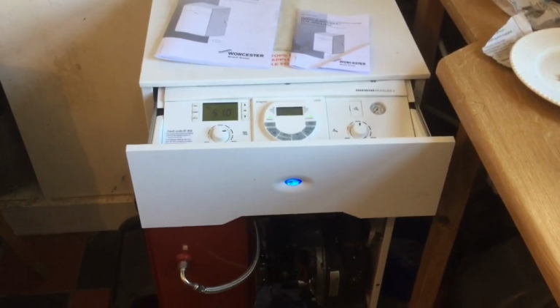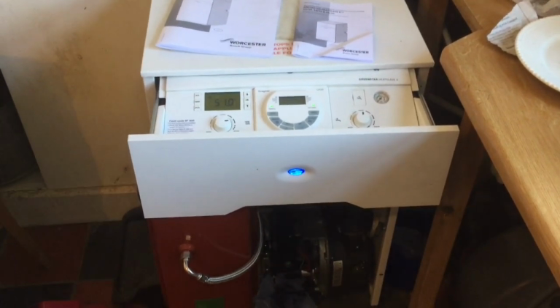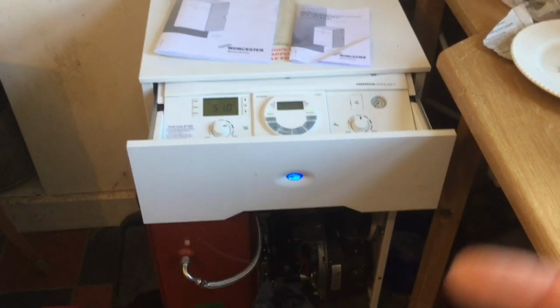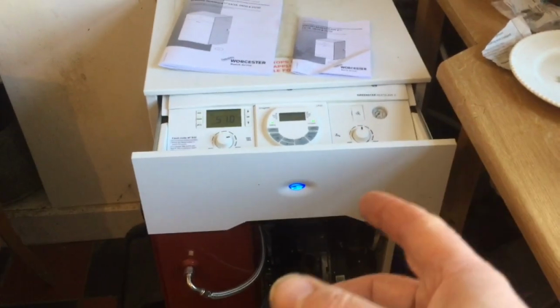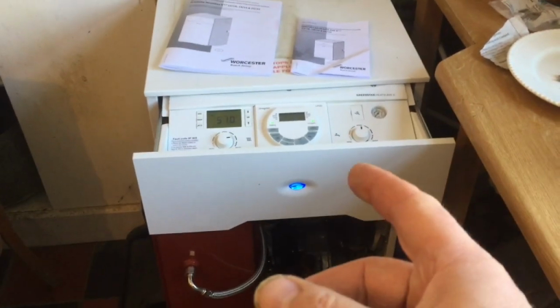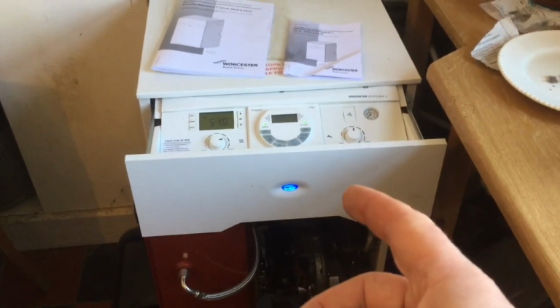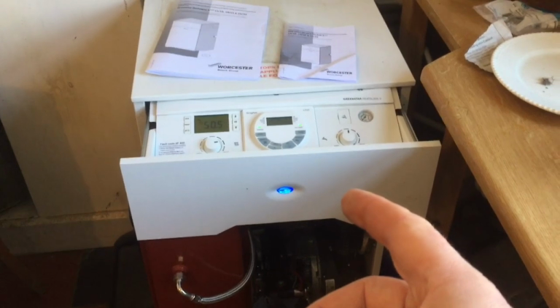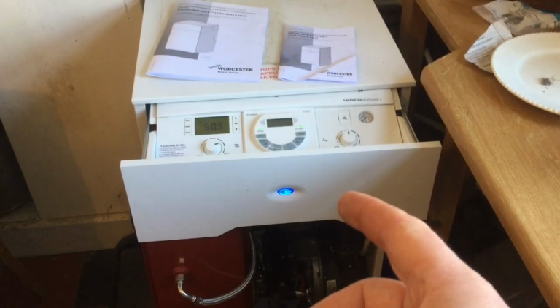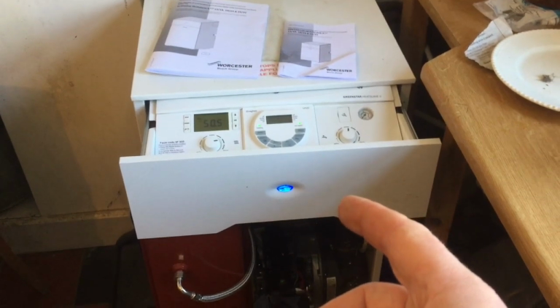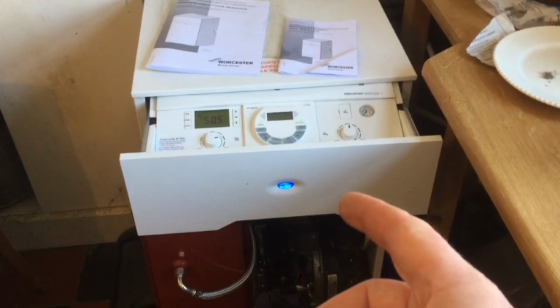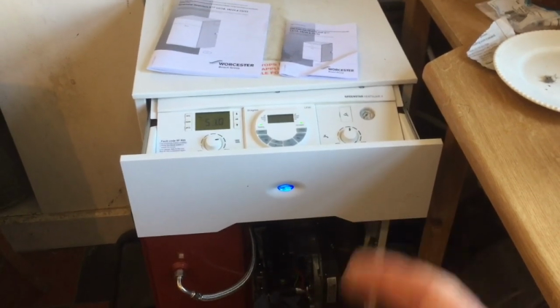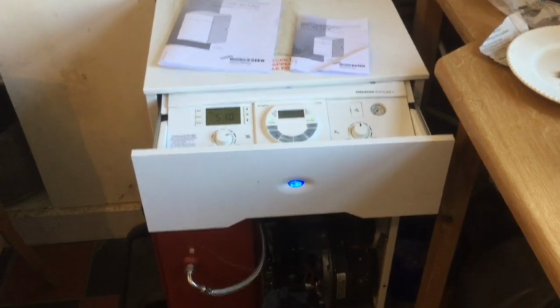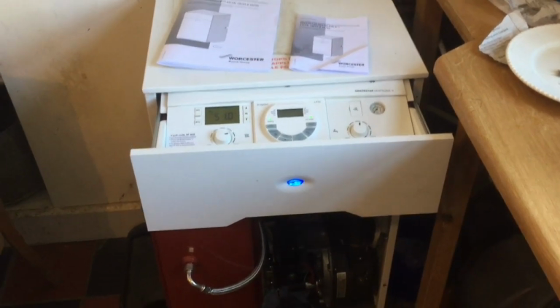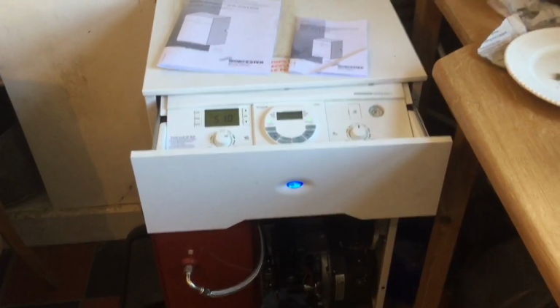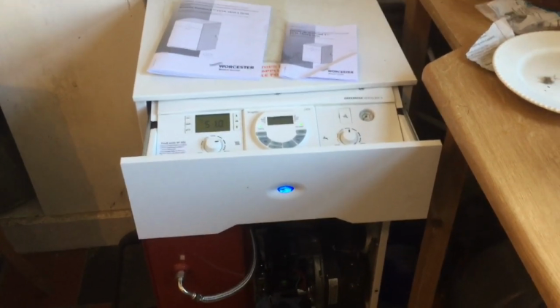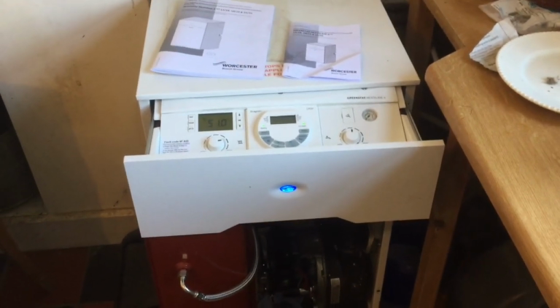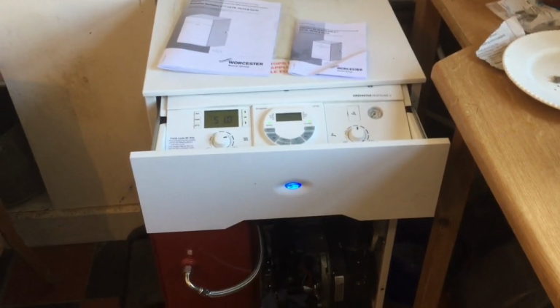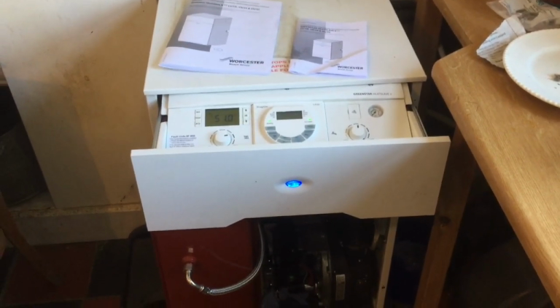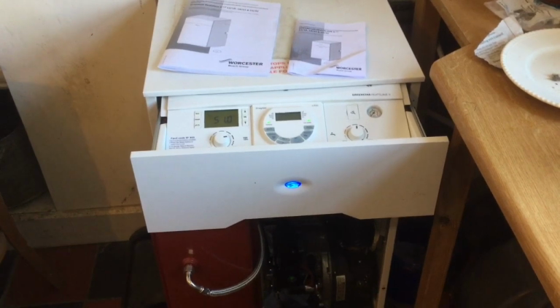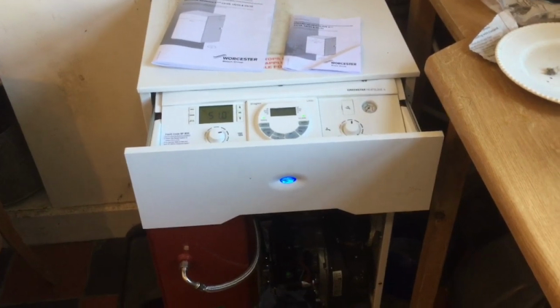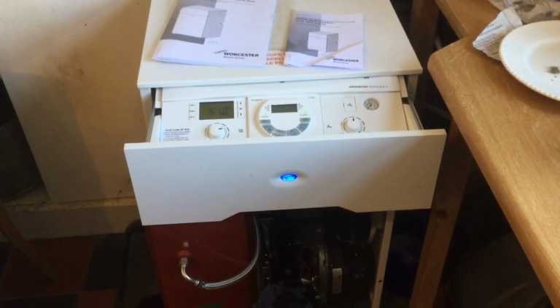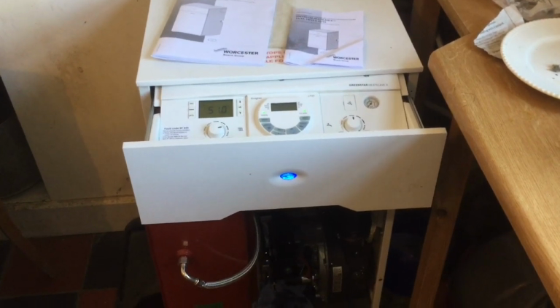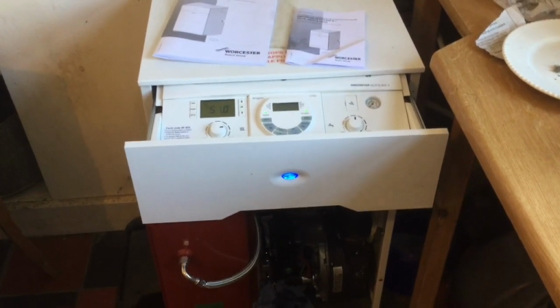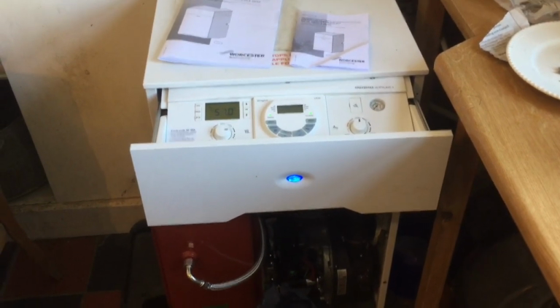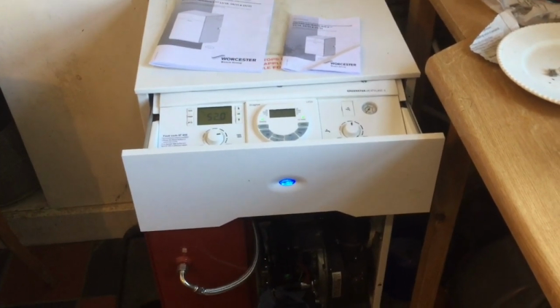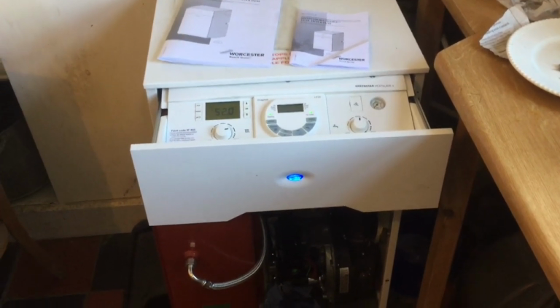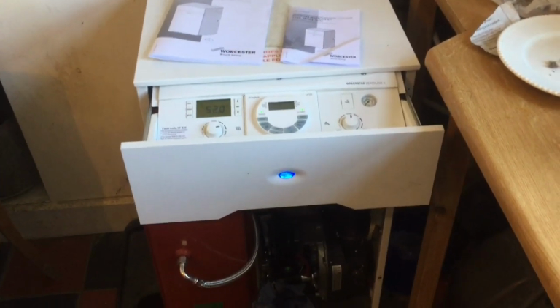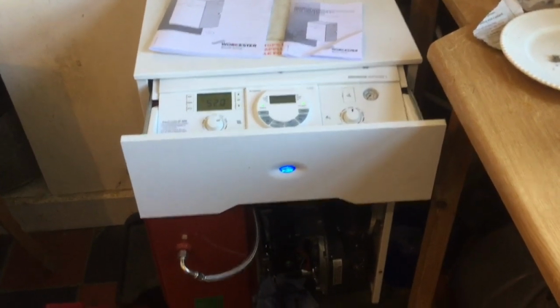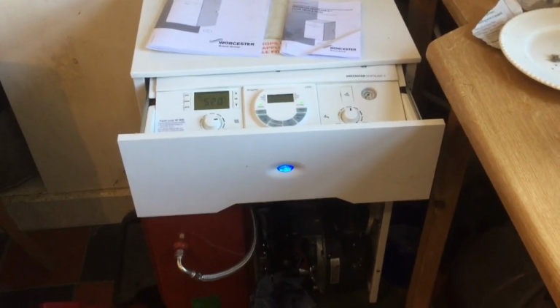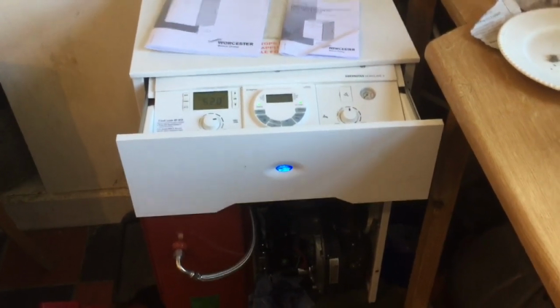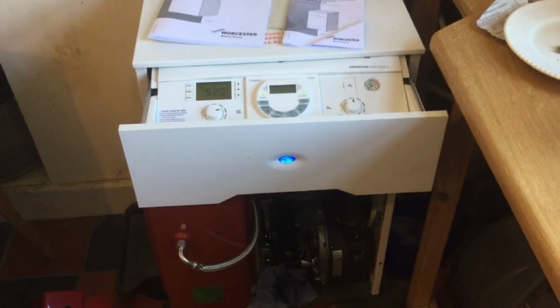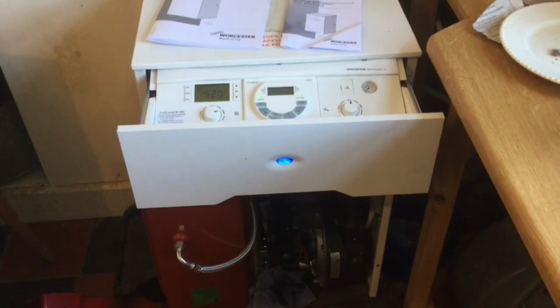This boiler is brand new — it is only 6 months old. My father is very ill, as you've heard in my other videos, and it ran out of heating oil today and I could not get the thing to go.